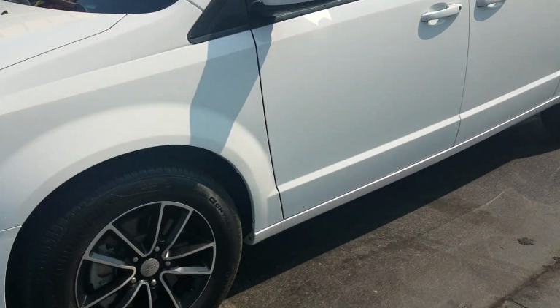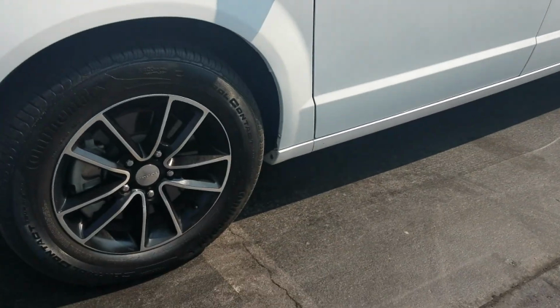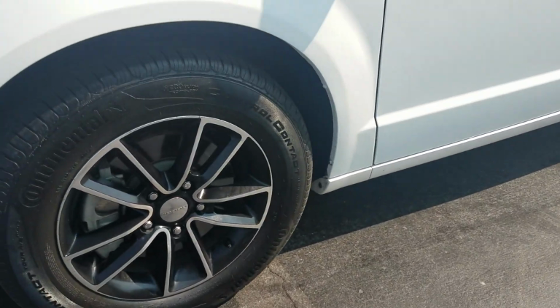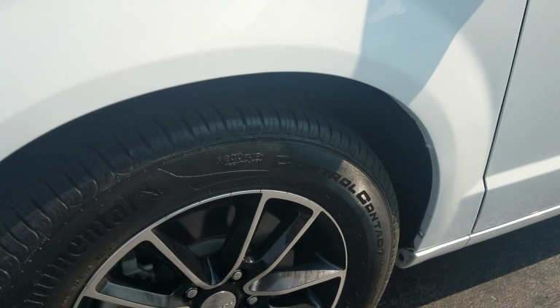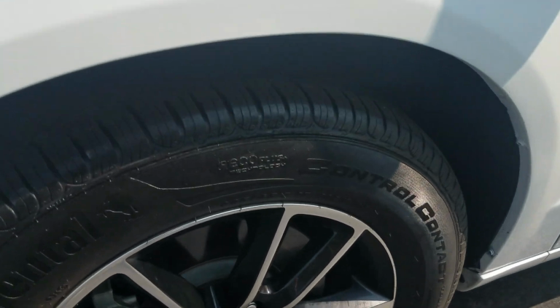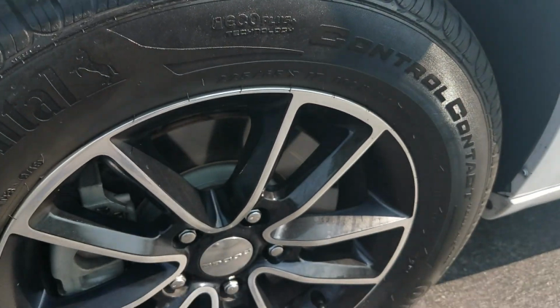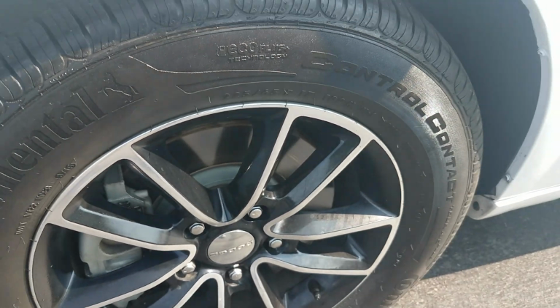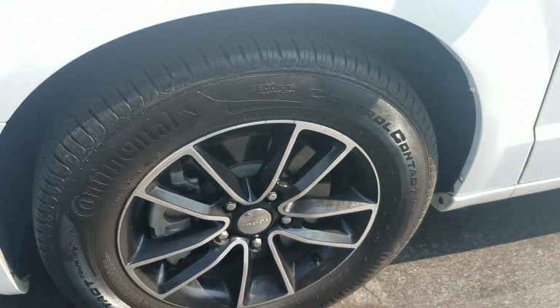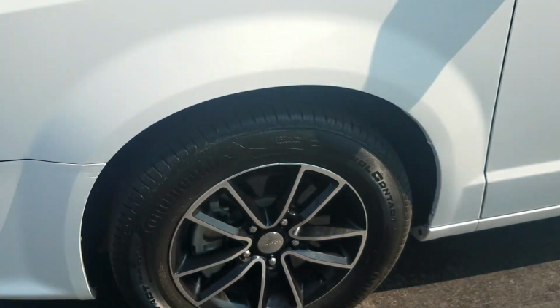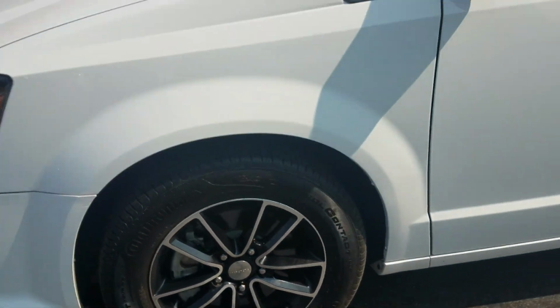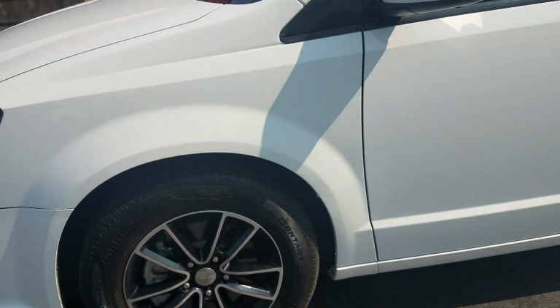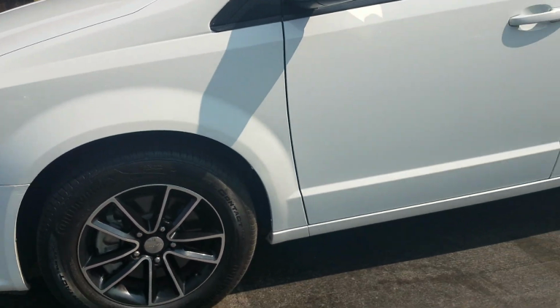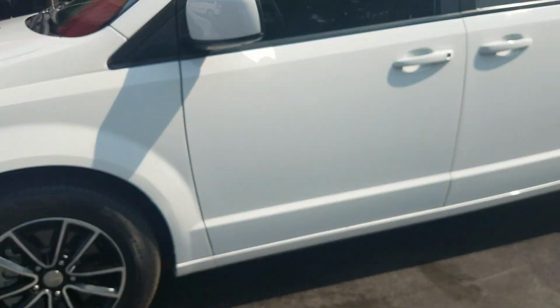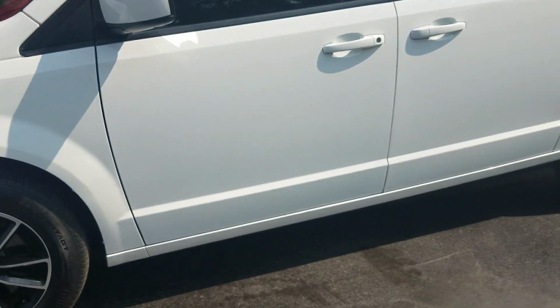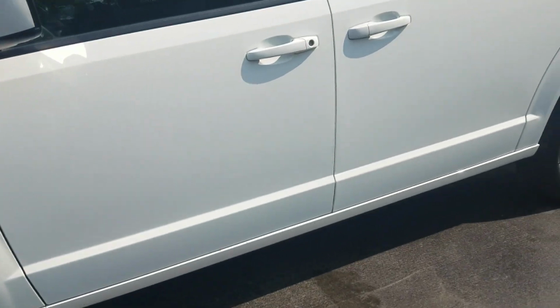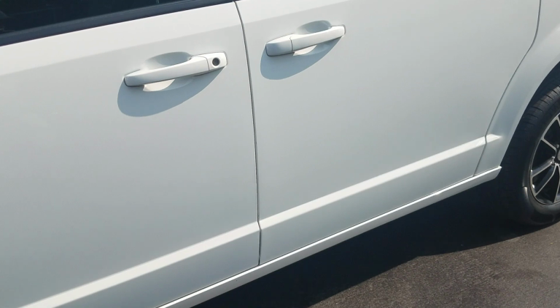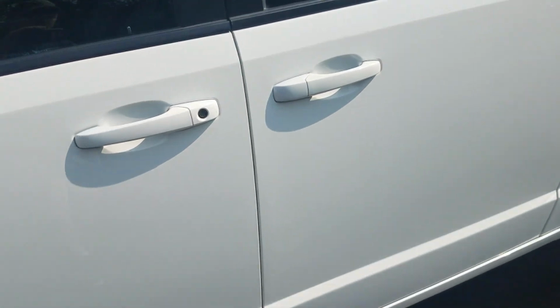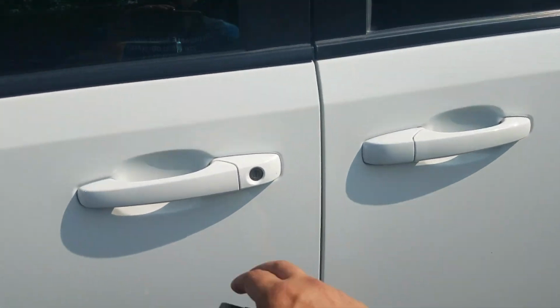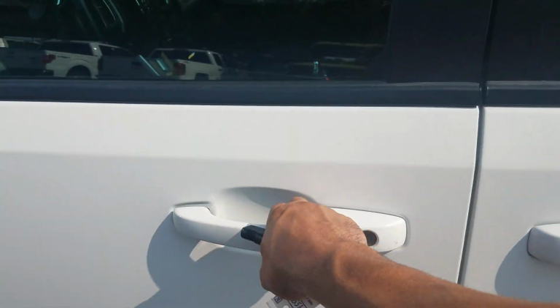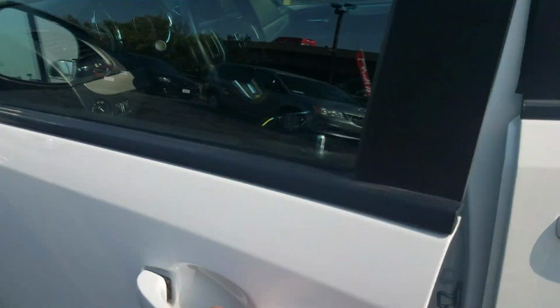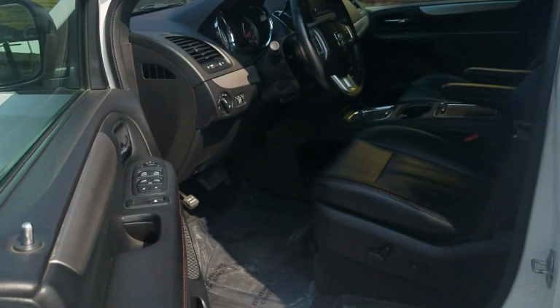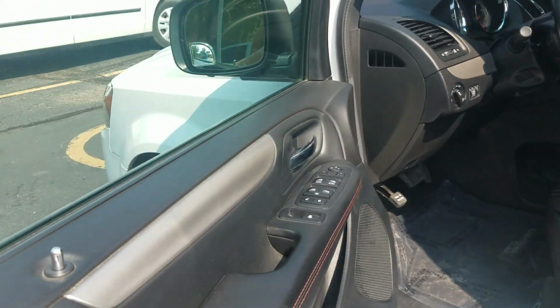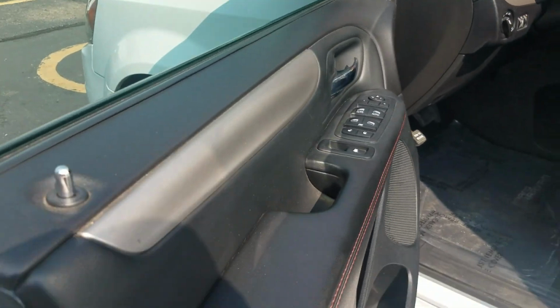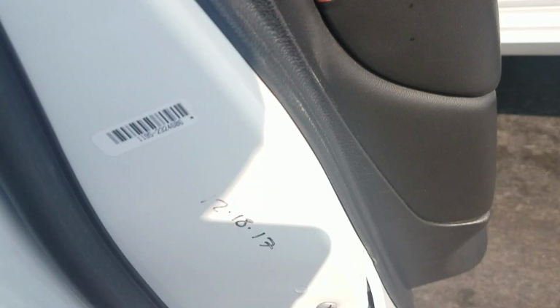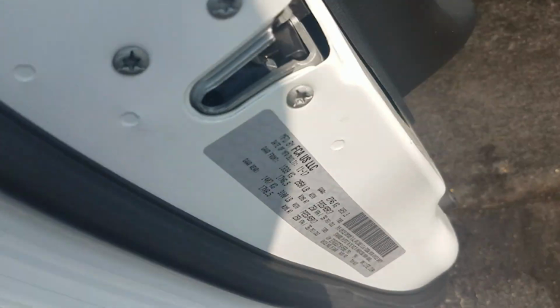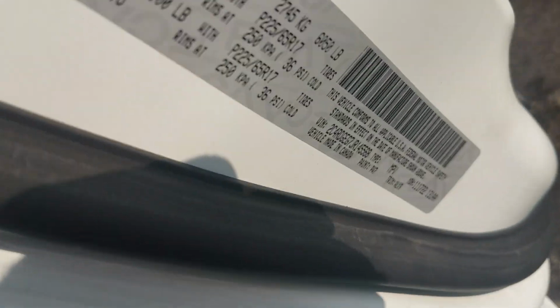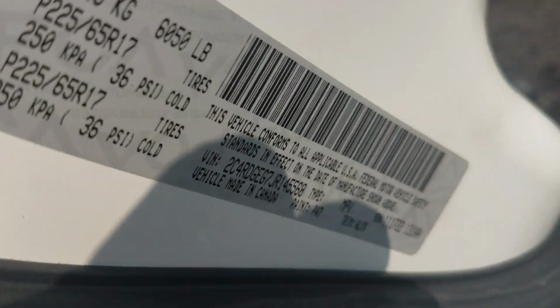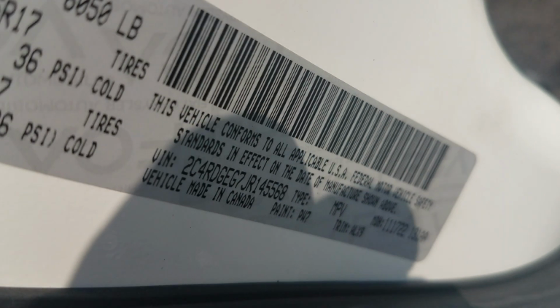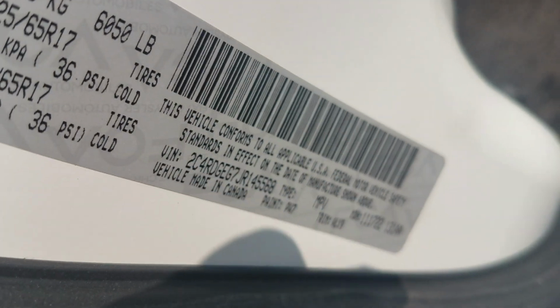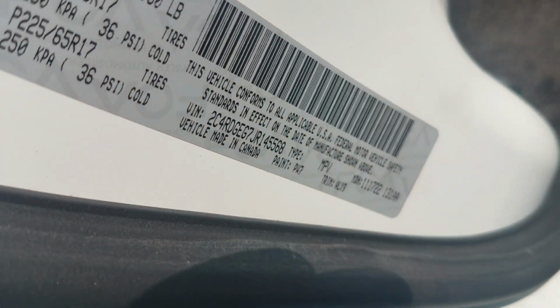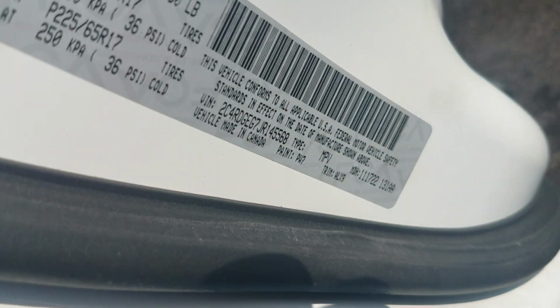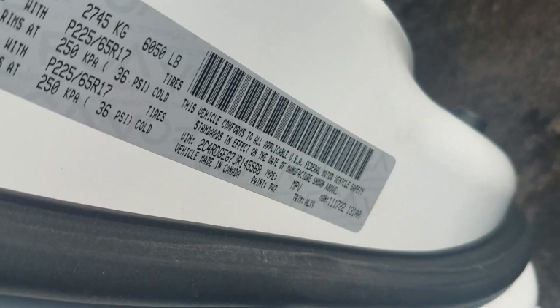Front tires are very good — I think one of them was 9/32 seconds and the other was 7/32, so a lot of tread left on the tires. I will show you the VIN number there so you know we have this vehicle in our possession.